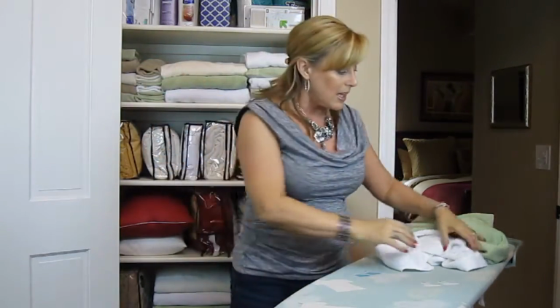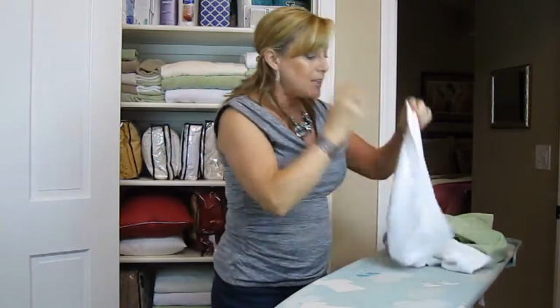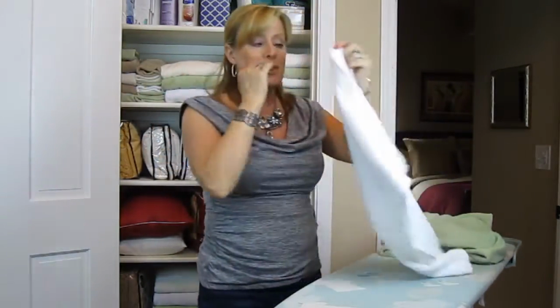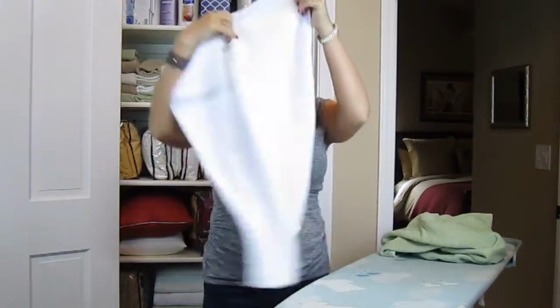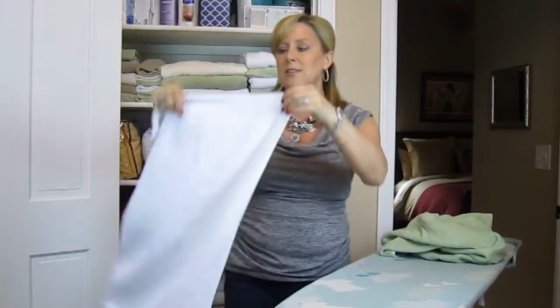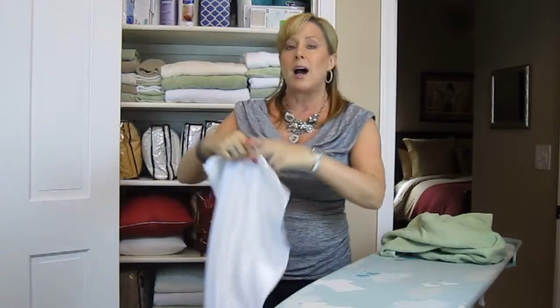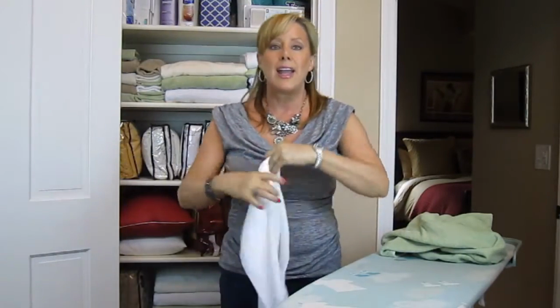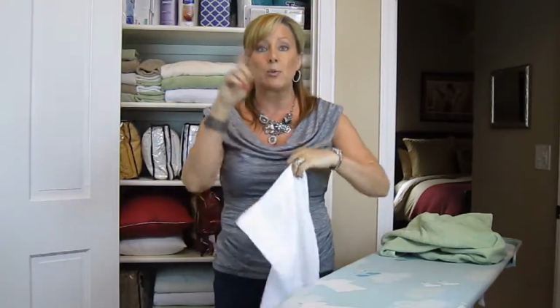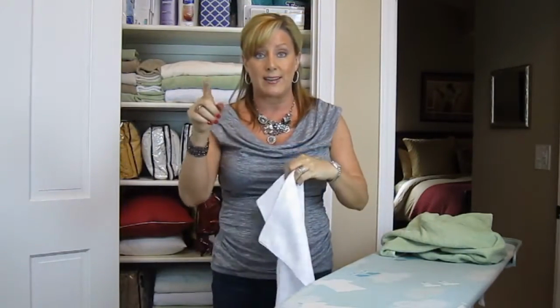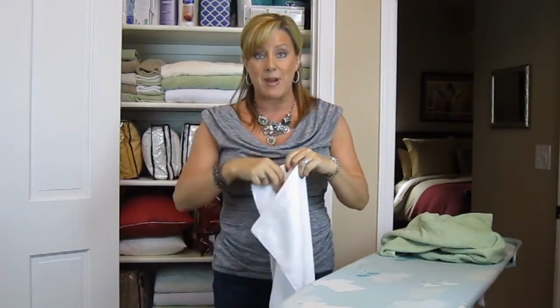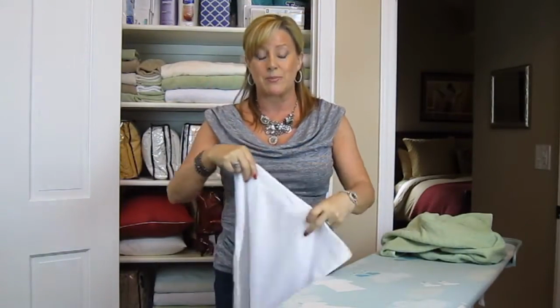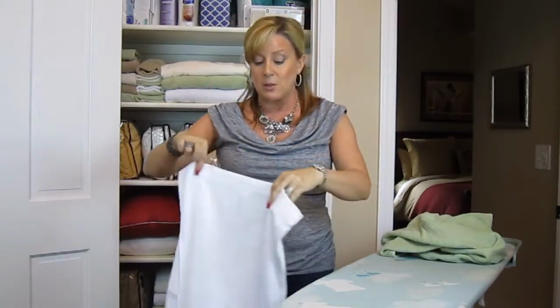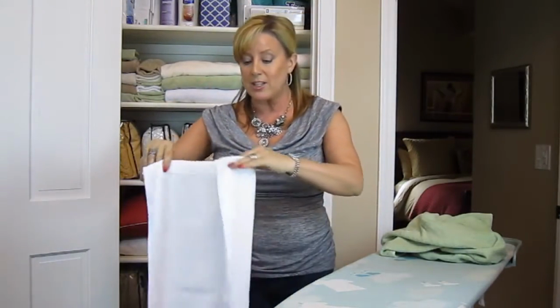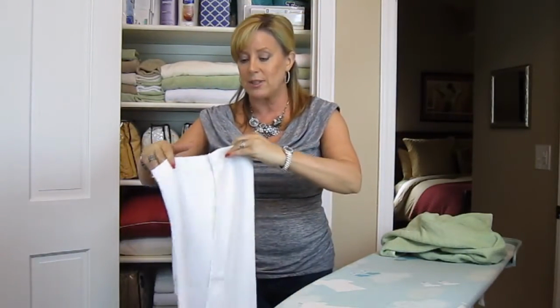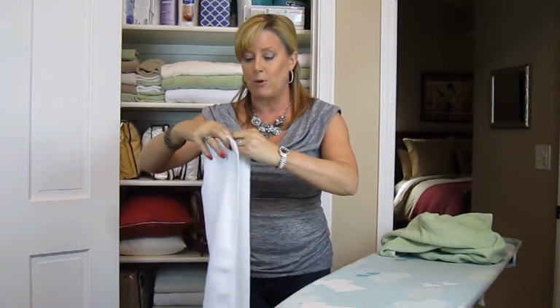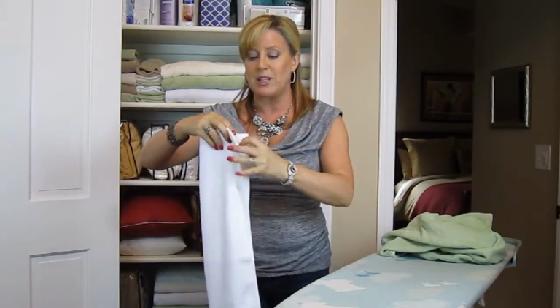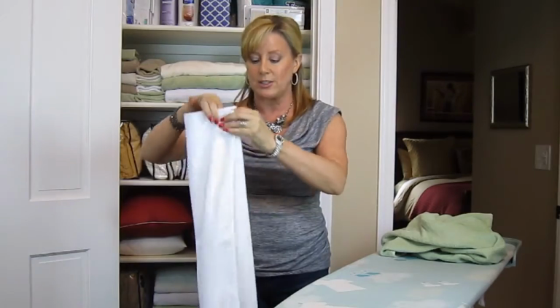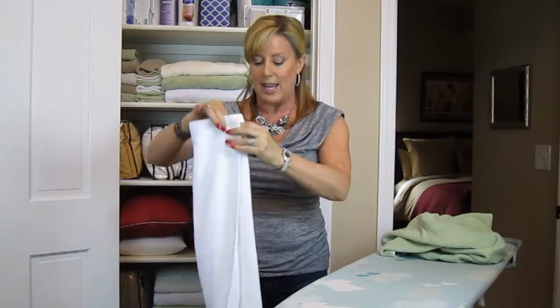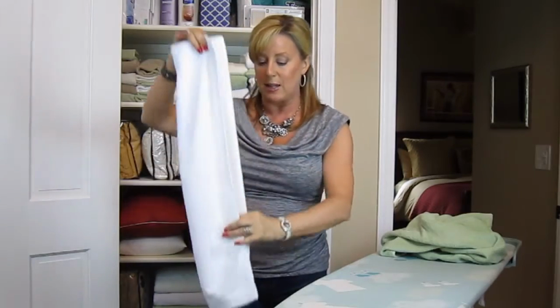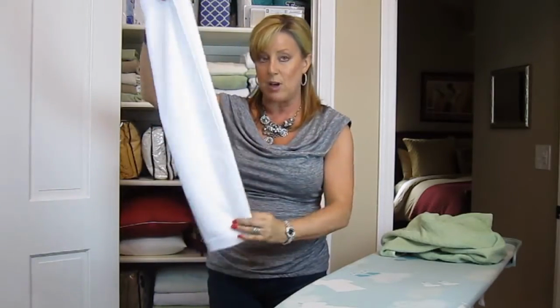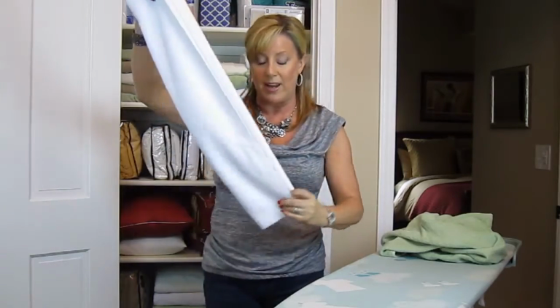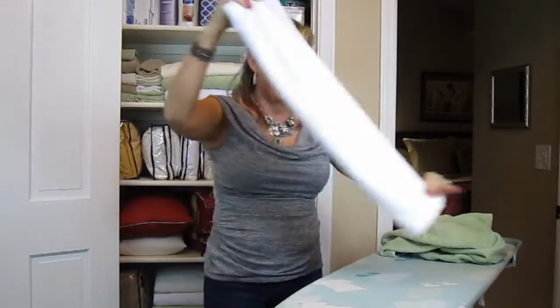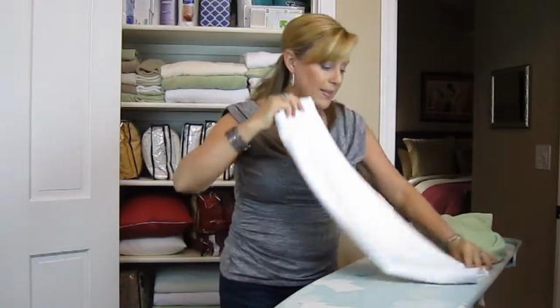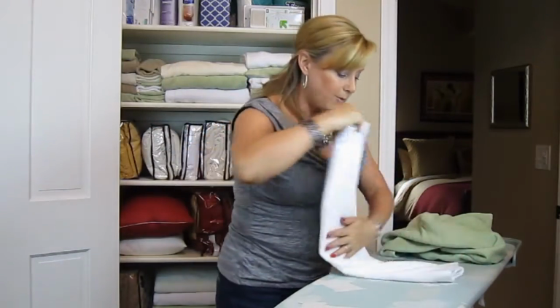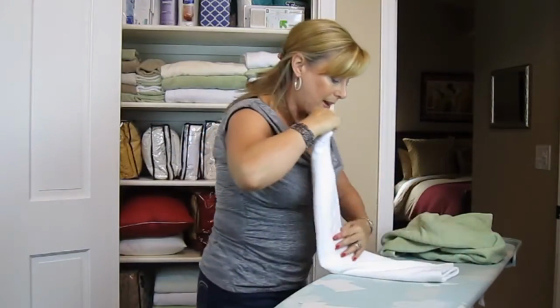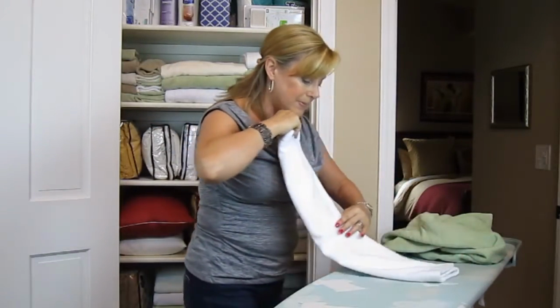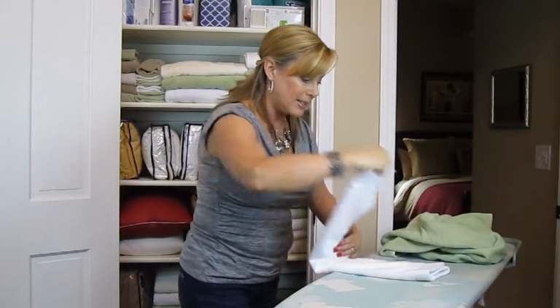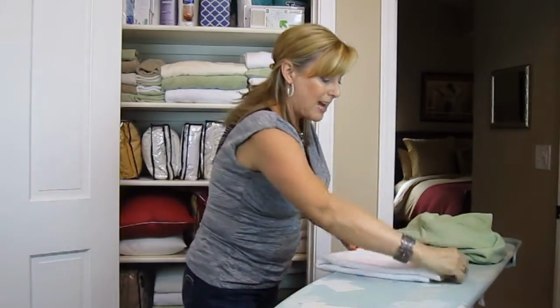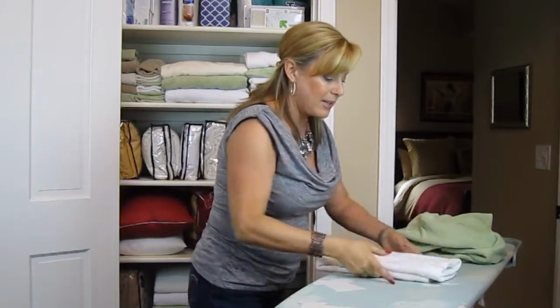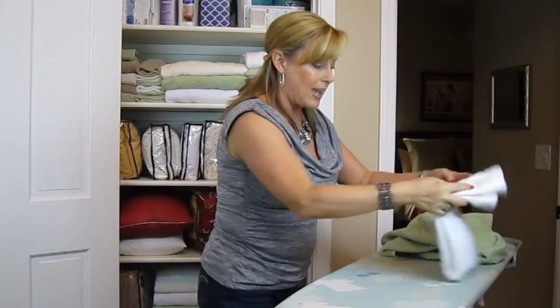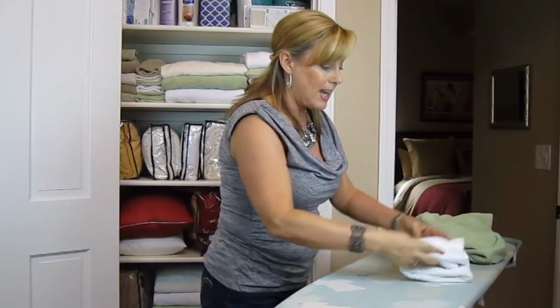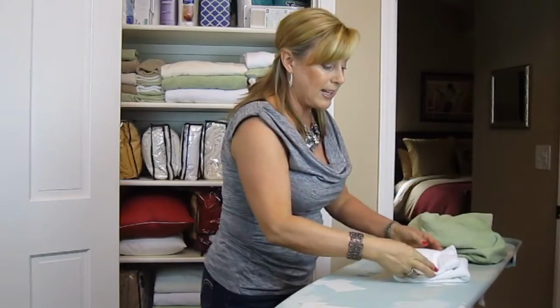And then with the hand towels, I have a ring in my bathroom. So what I do is fold them in thirds, hanging them the long way, and then fold them in half and in half again.